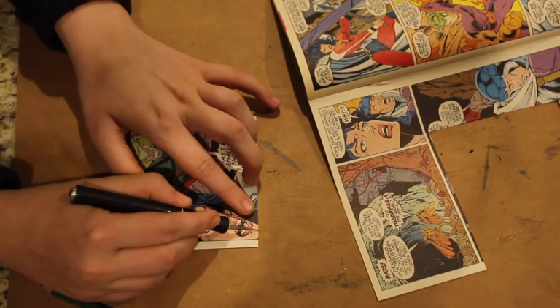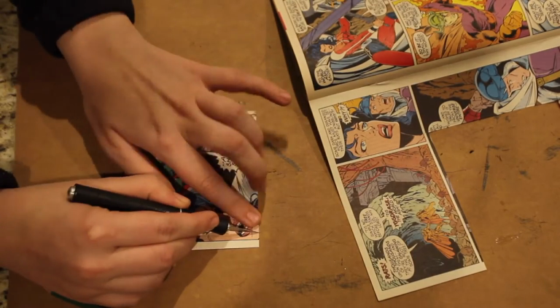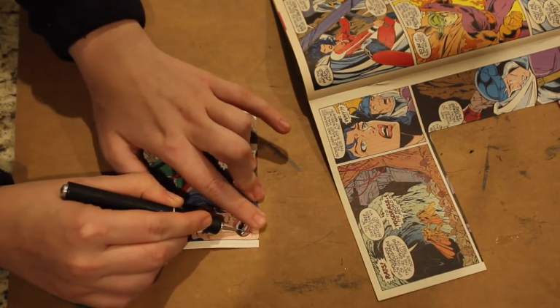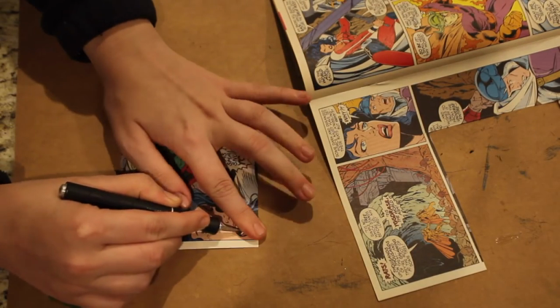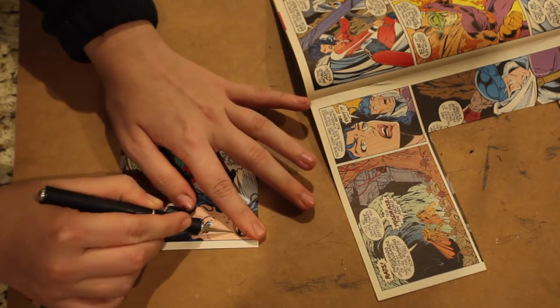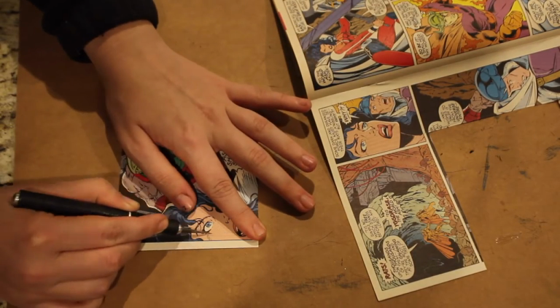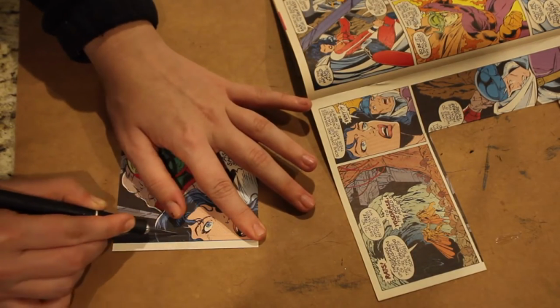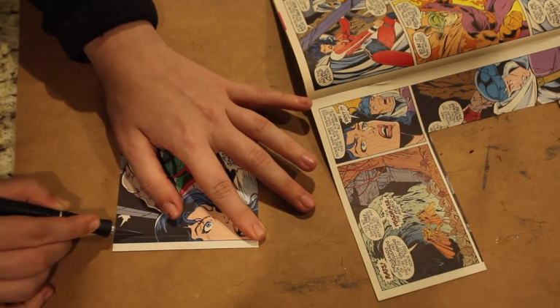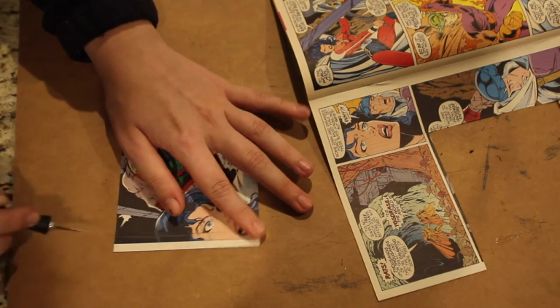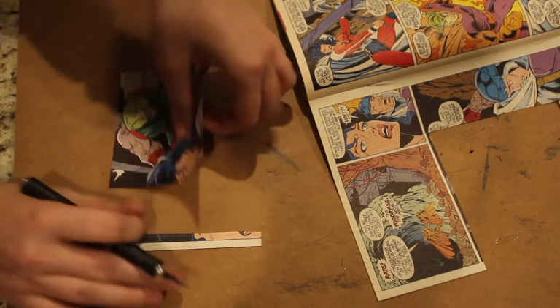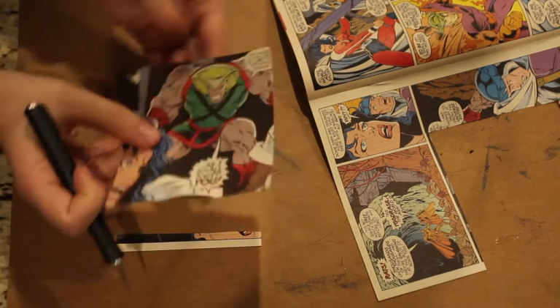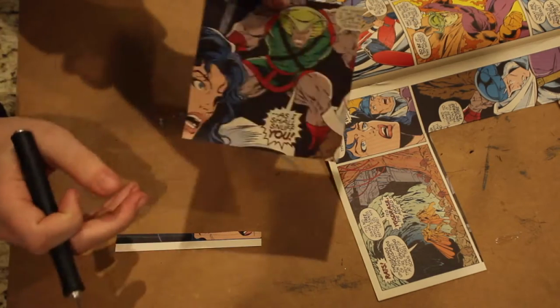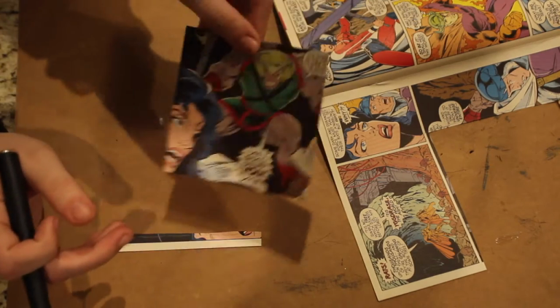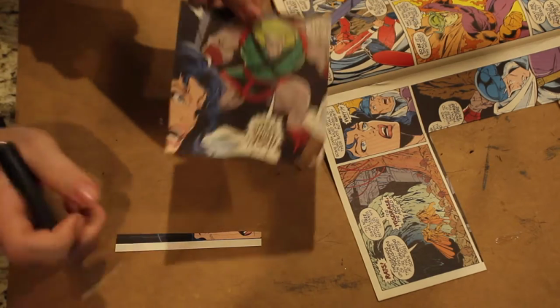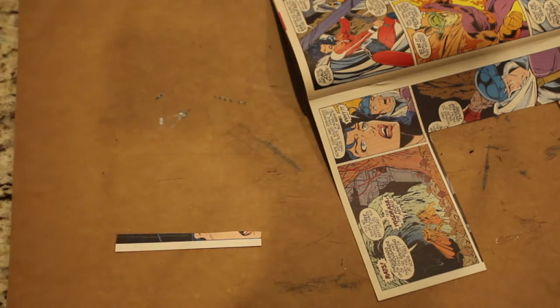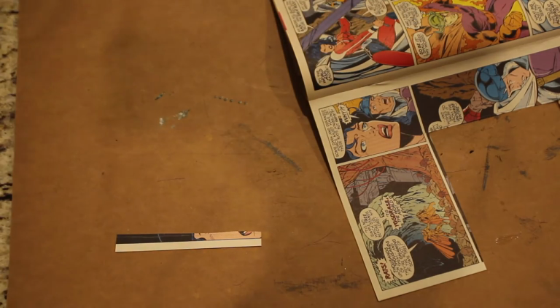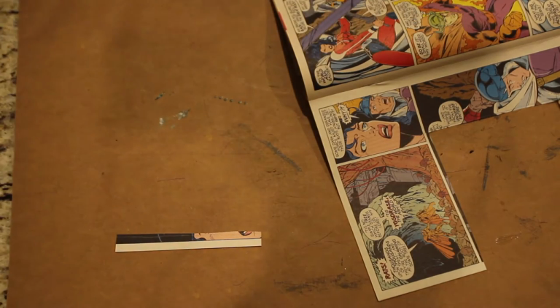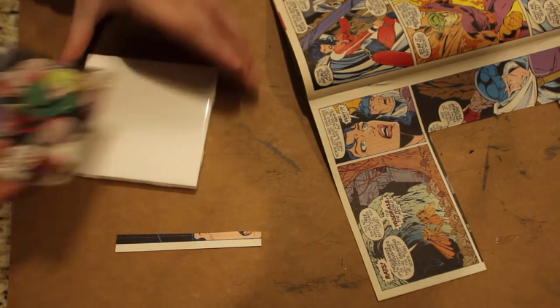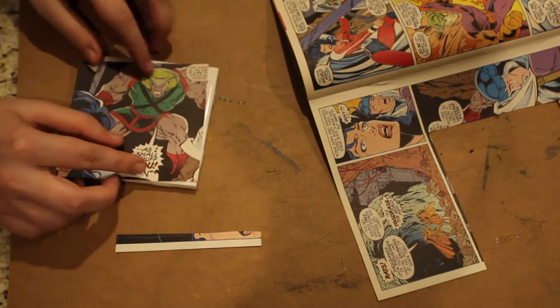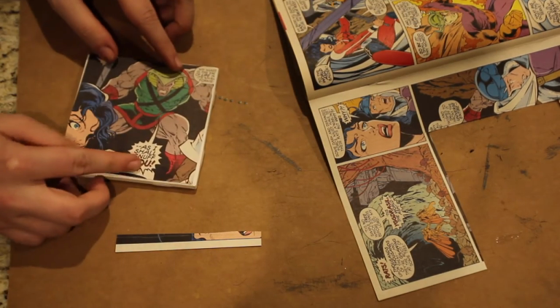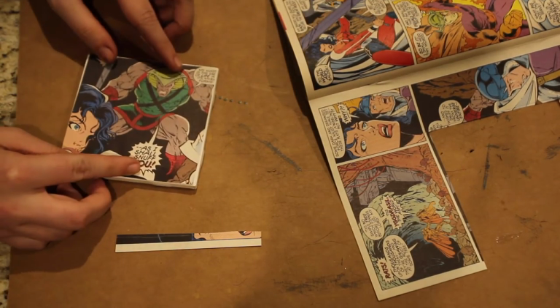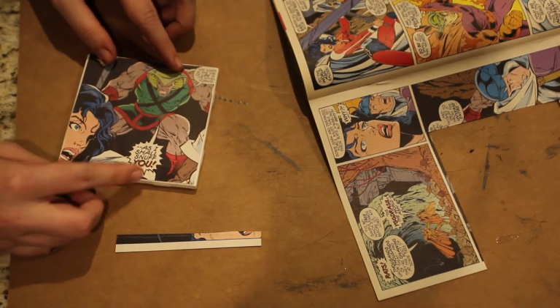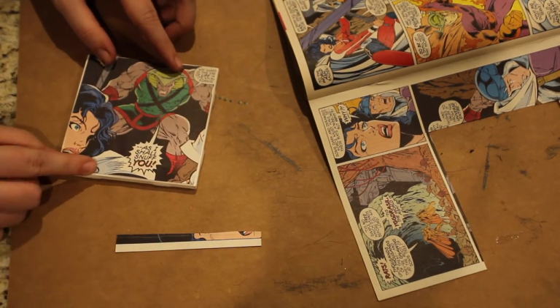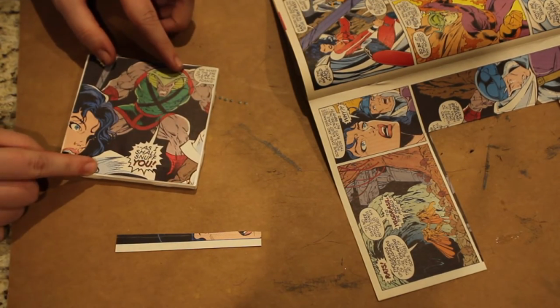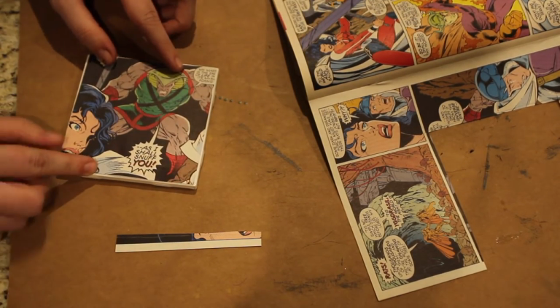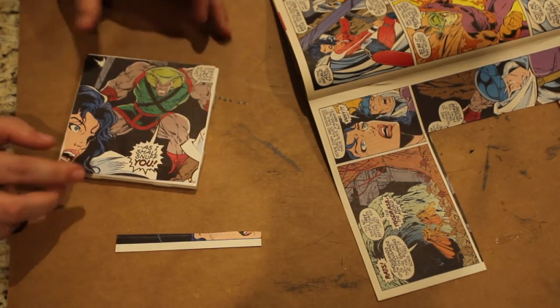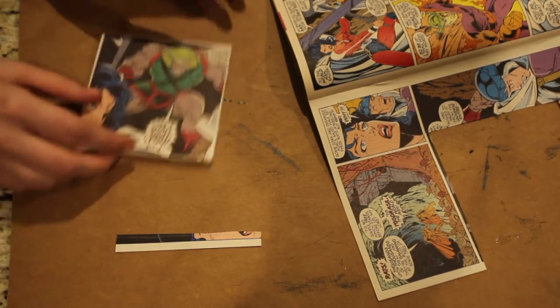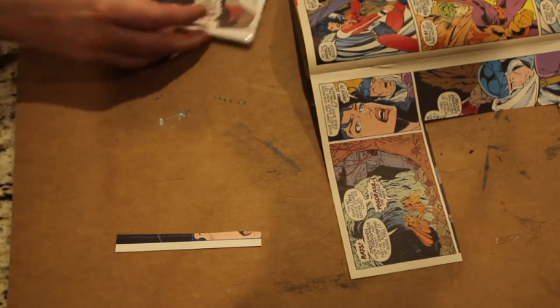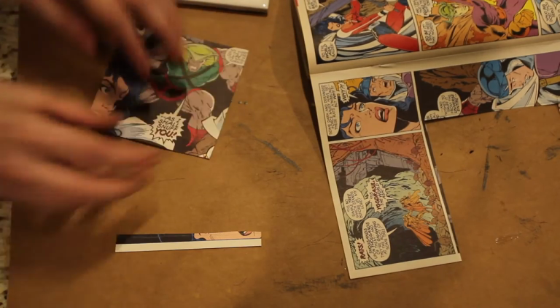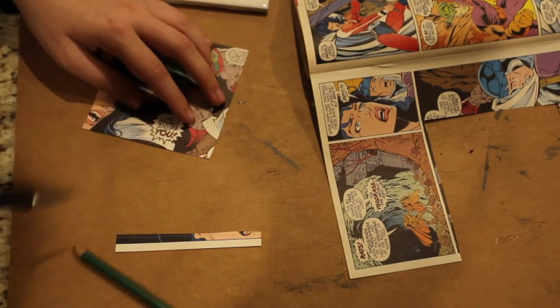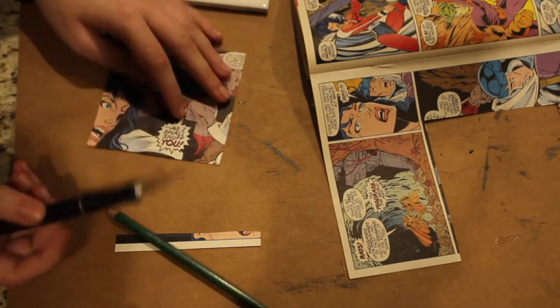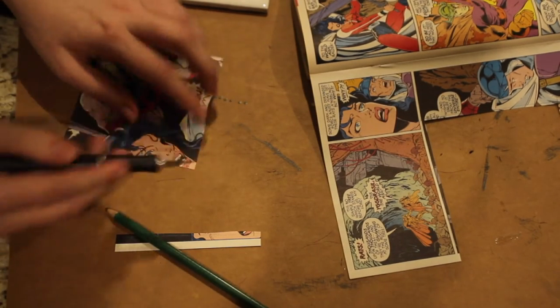Once you cut out your shape, you're going to want to see what it looks like on the tile. I like to have a little border around my image, so I'm trimming up my shape a little bit, and this is a really good time to make sure that all of your edges are straight too.